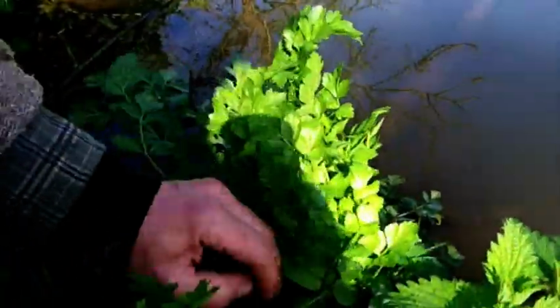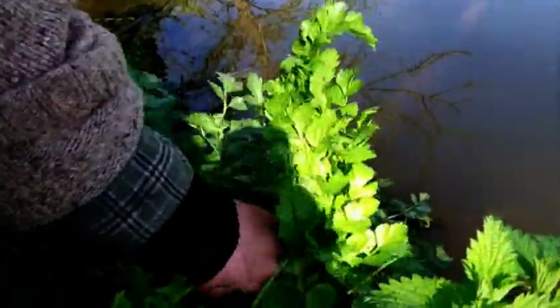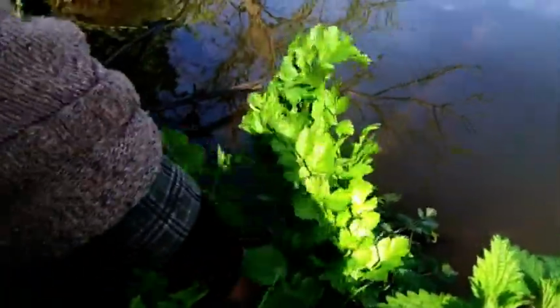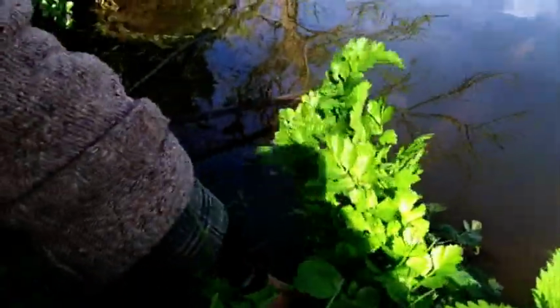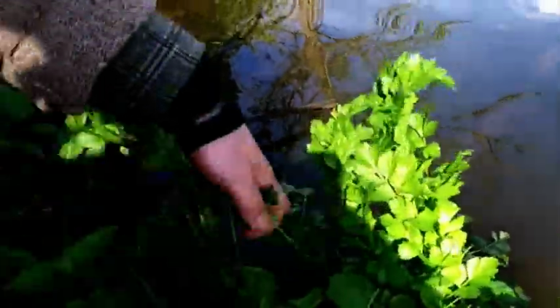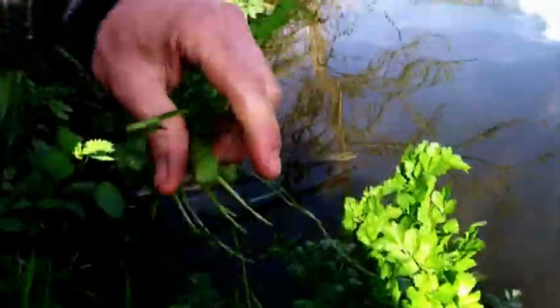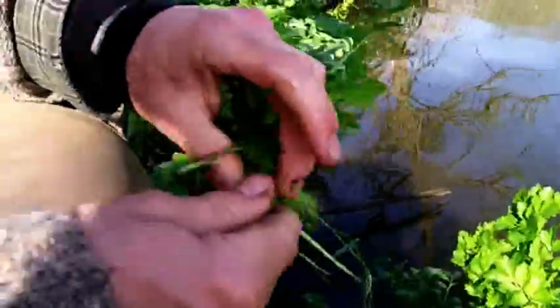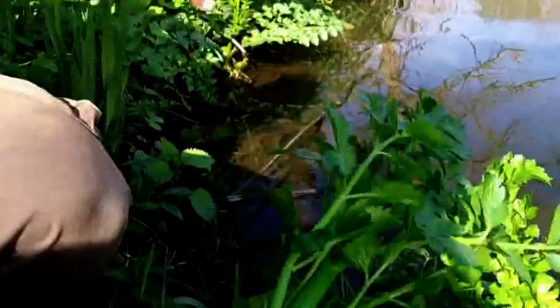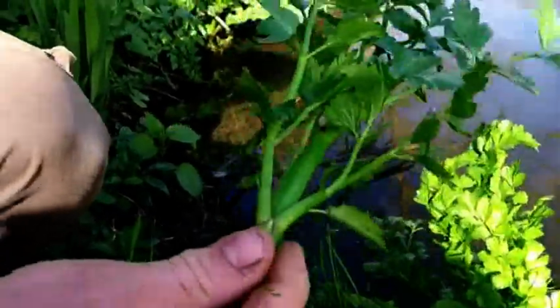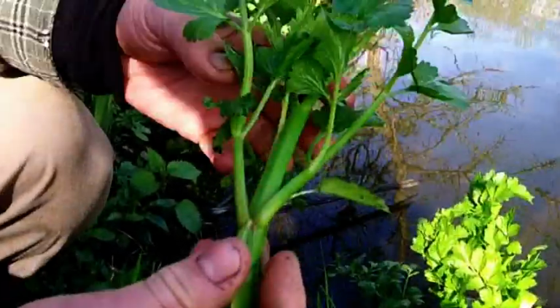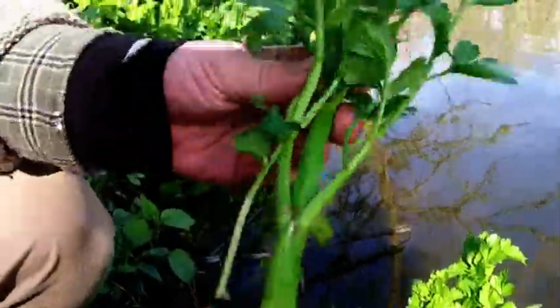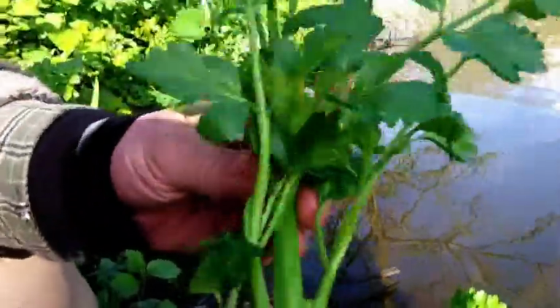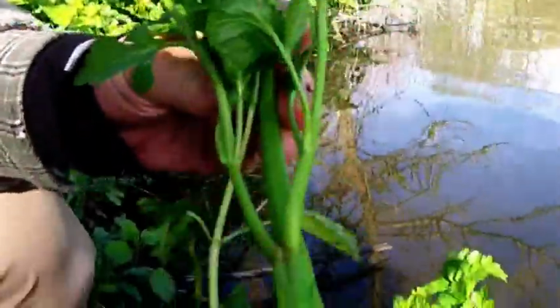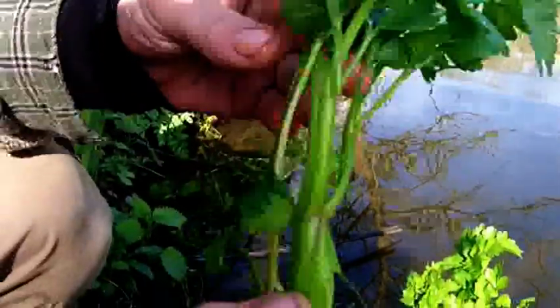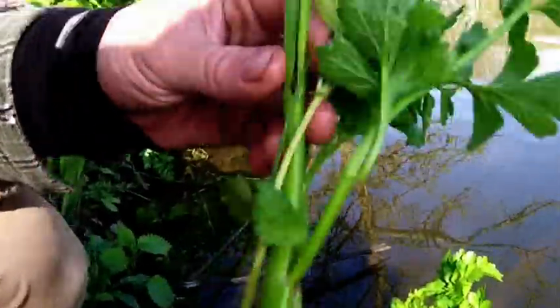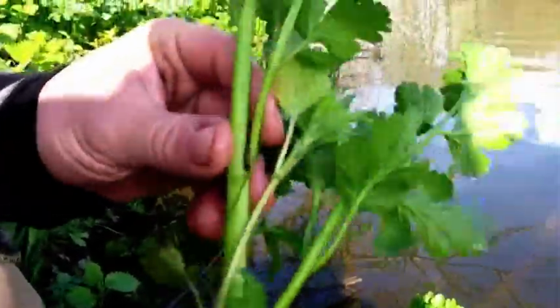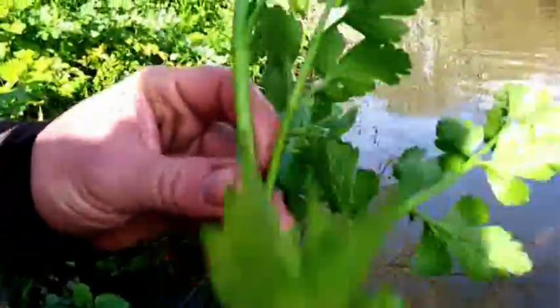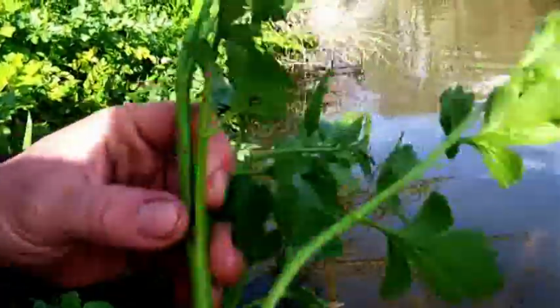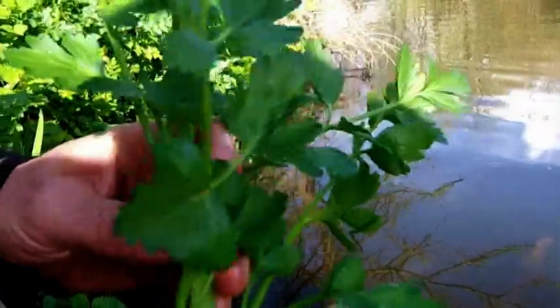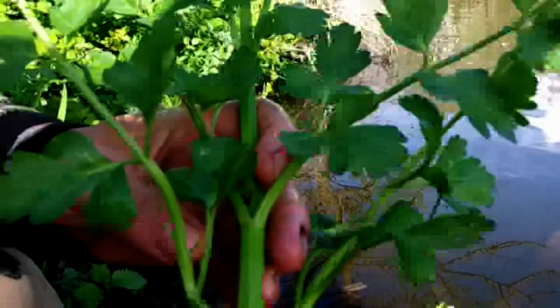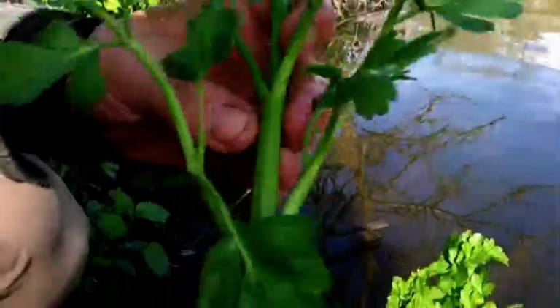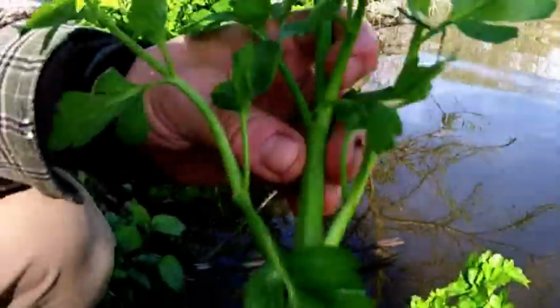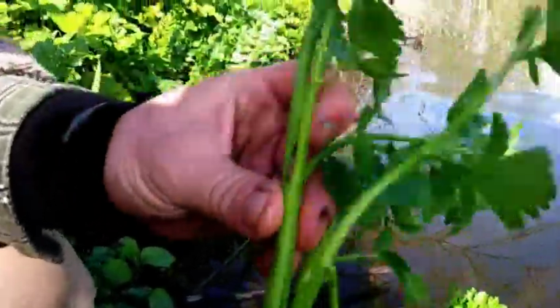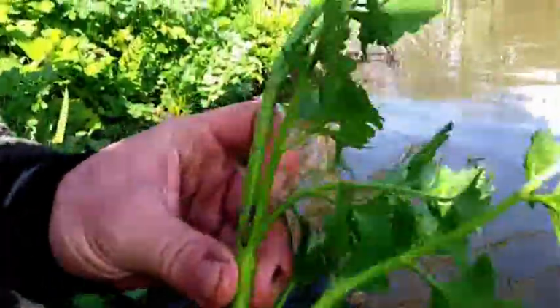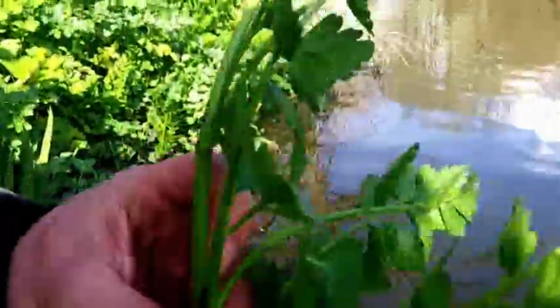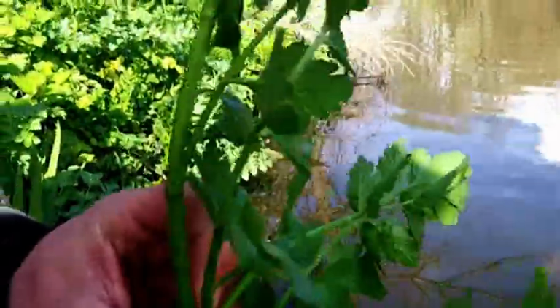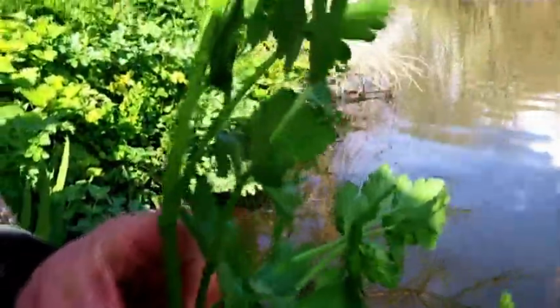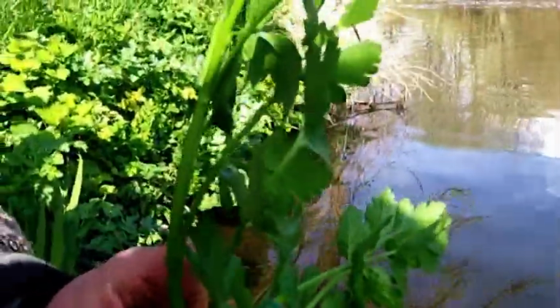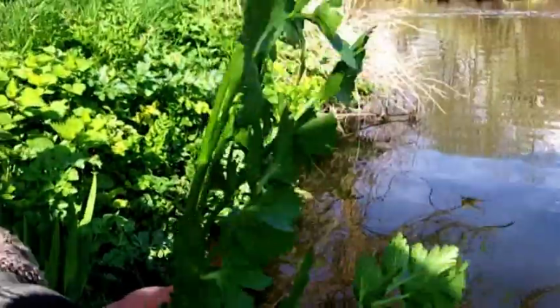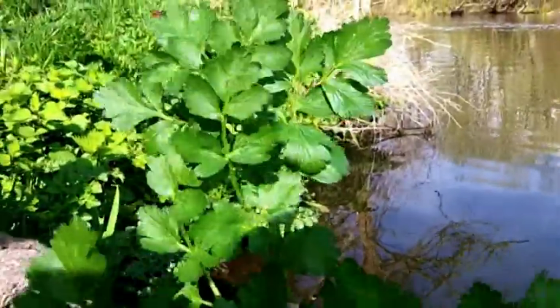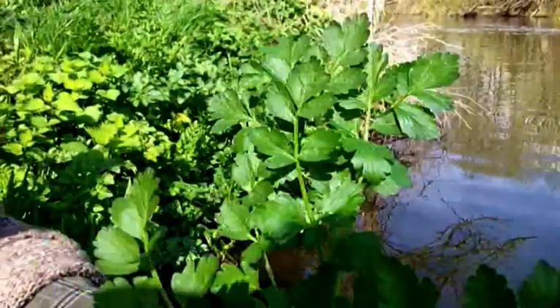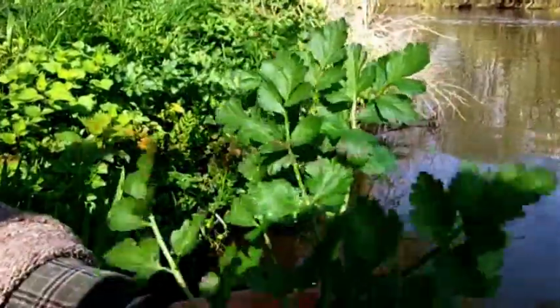Let's have a closer look. It's completely smooth, with a kind of rounded stem — completely hairless. It's a bit like carp.